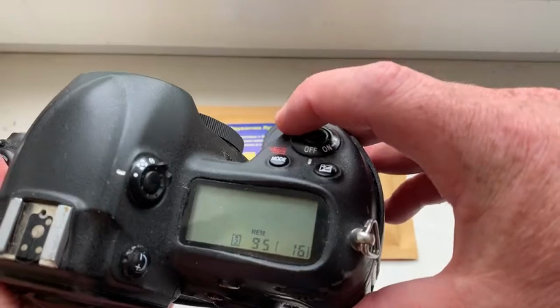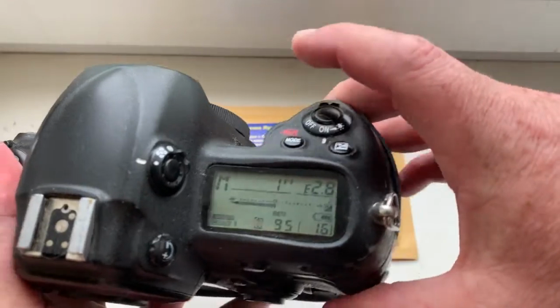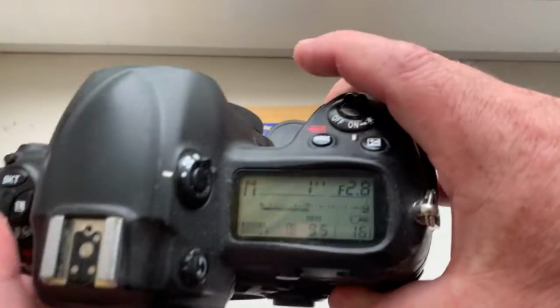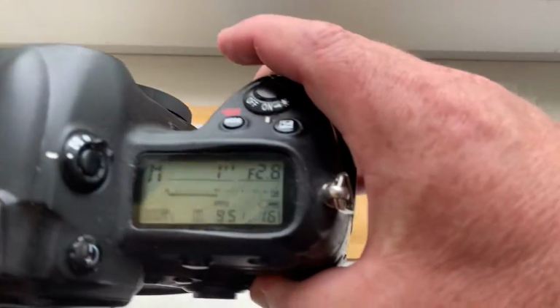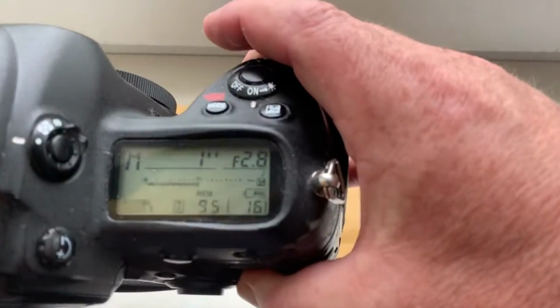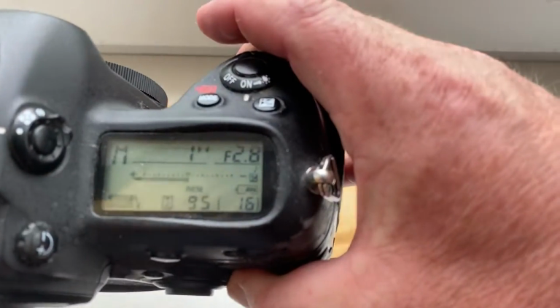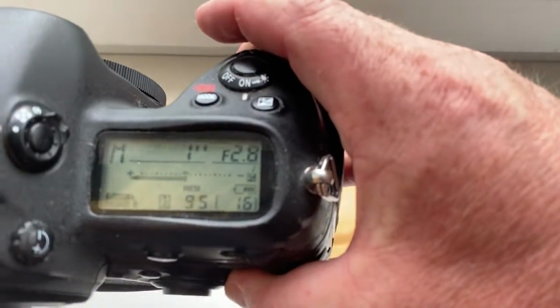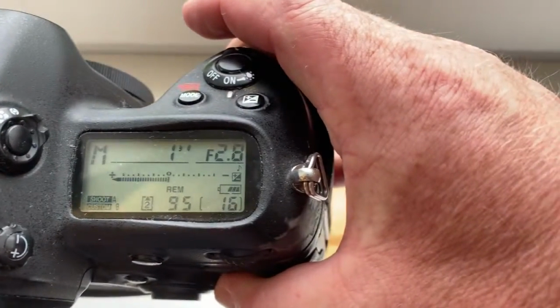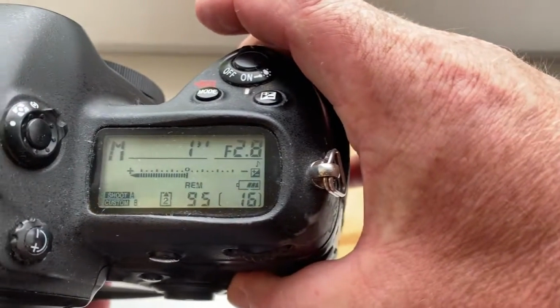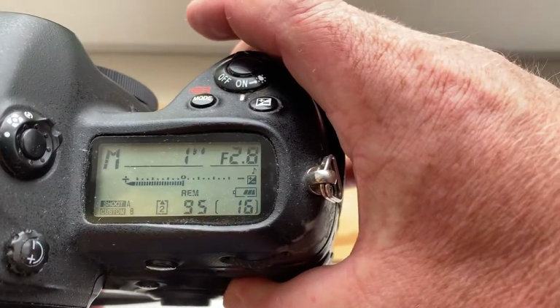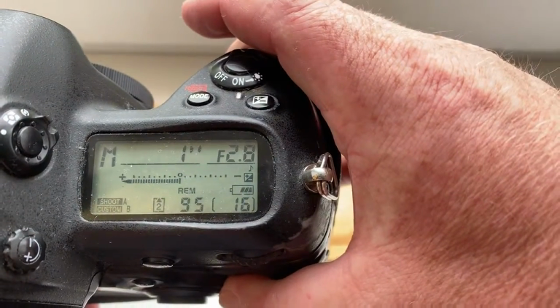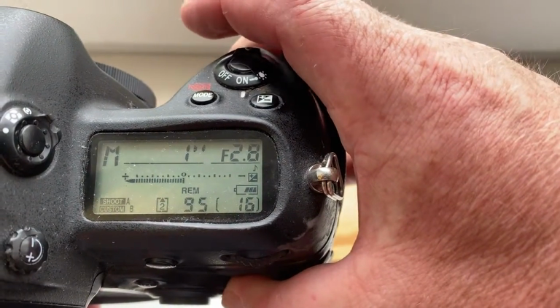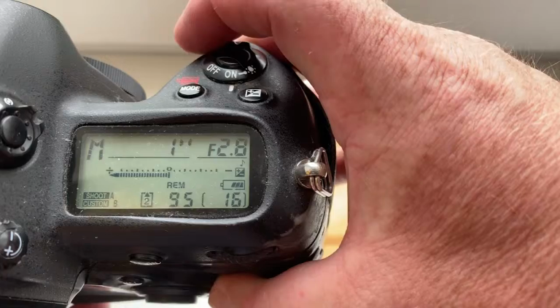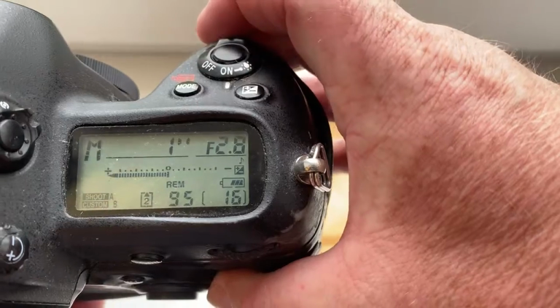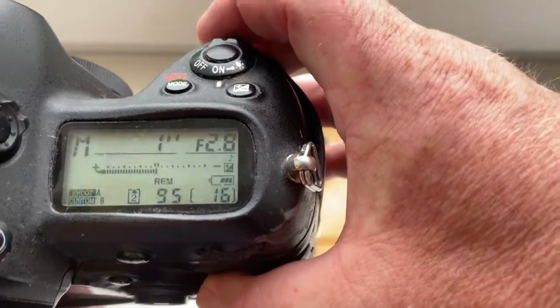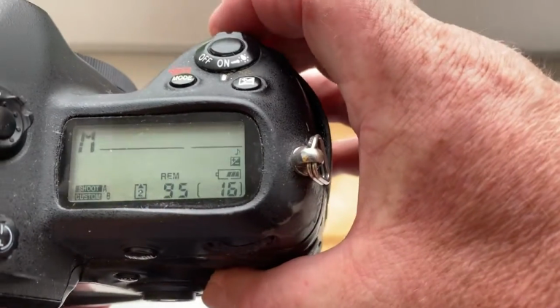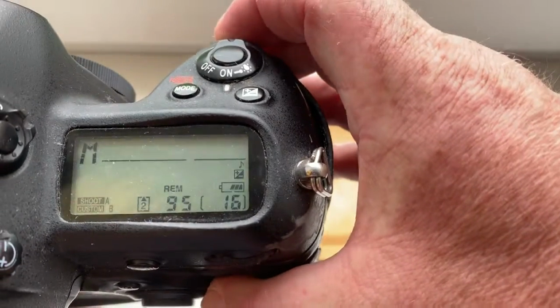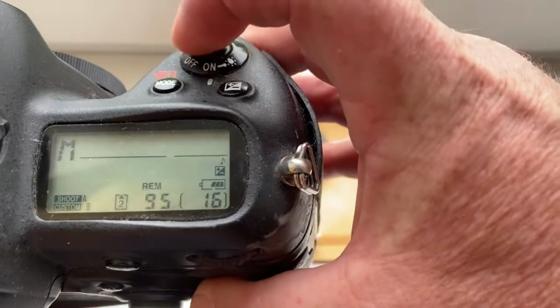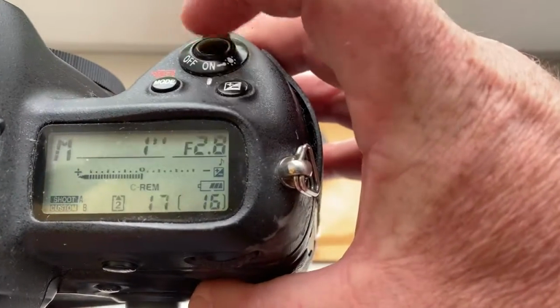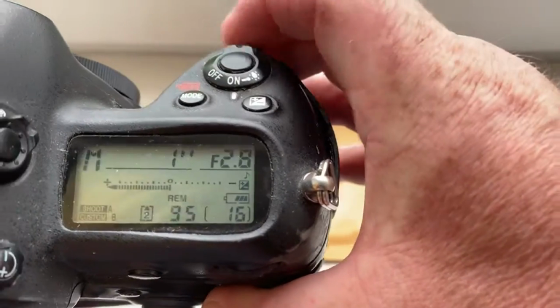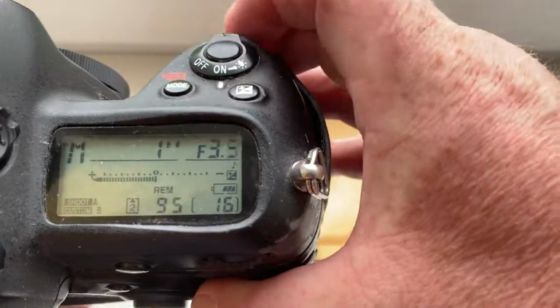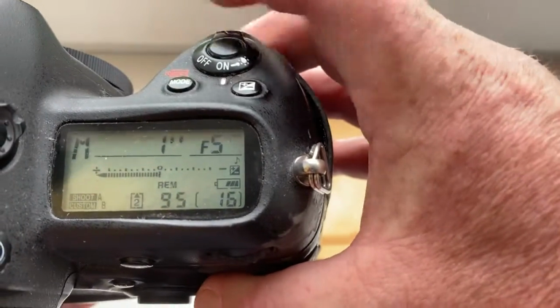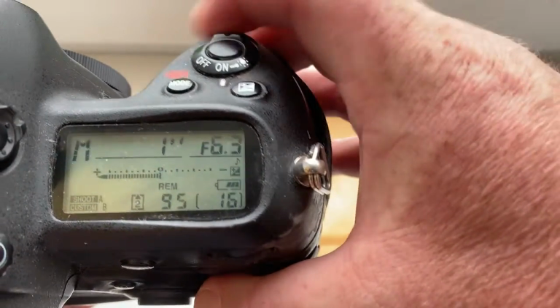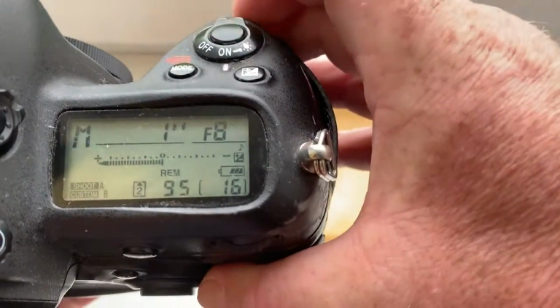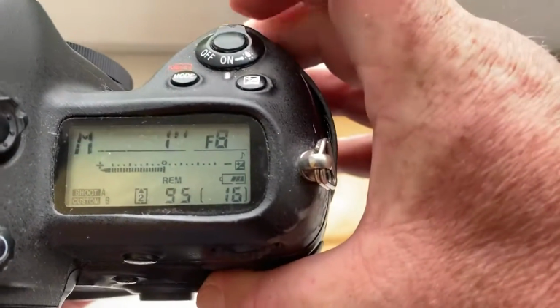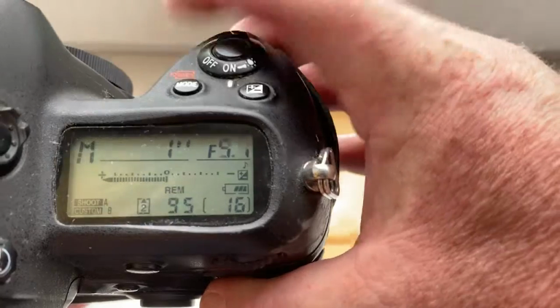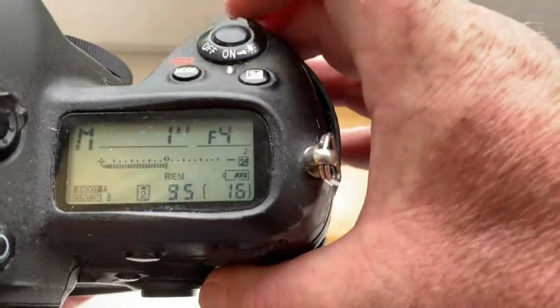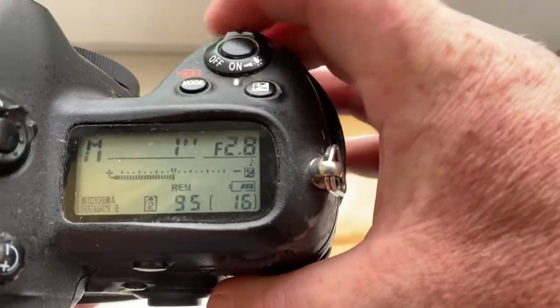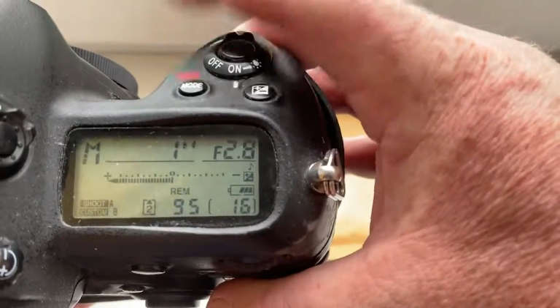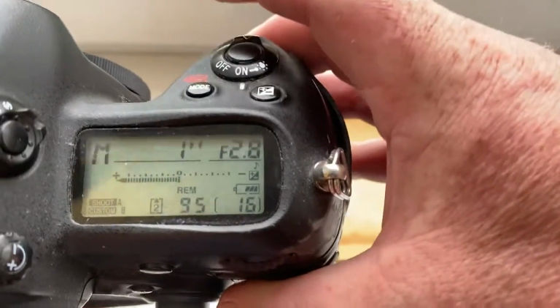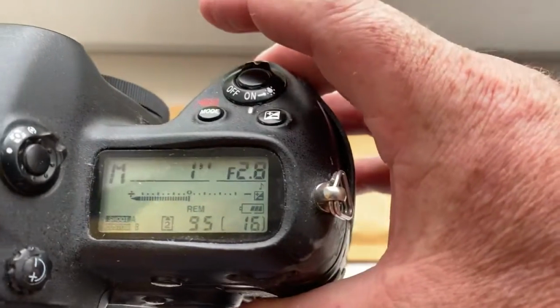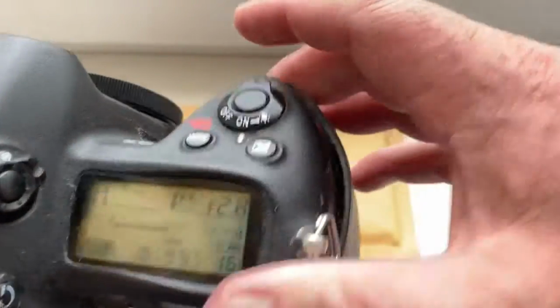Look, I pre-programmed it — focal length is 900 millimeter, aperture range from 2.8 to 8, for your experiment.